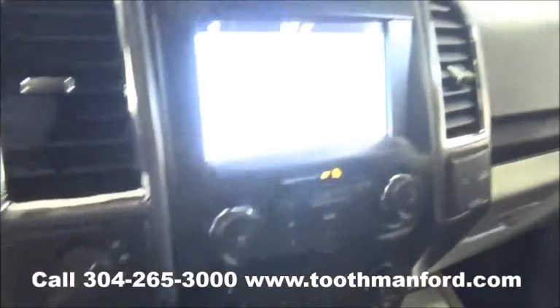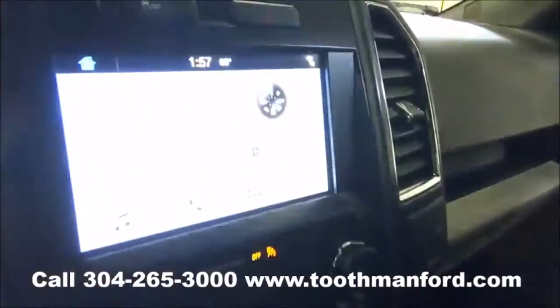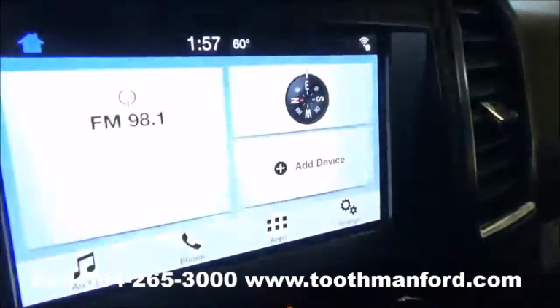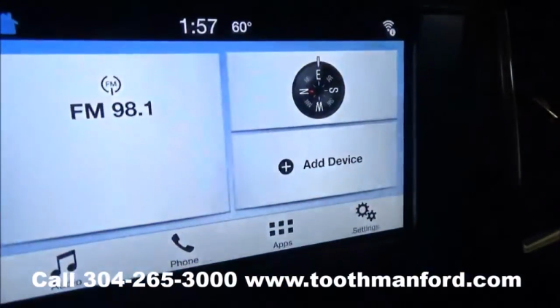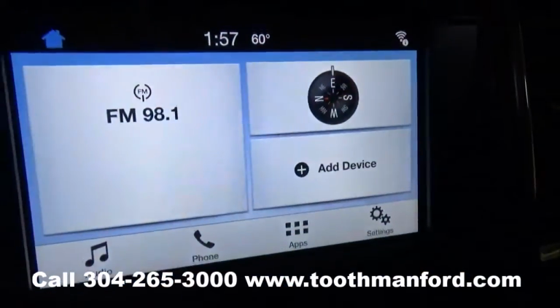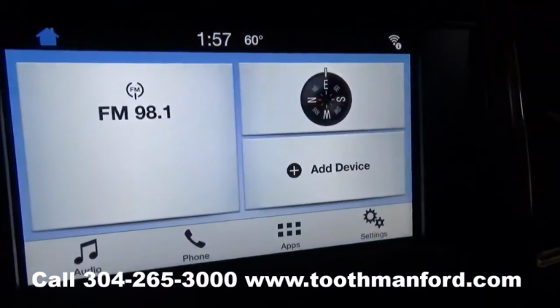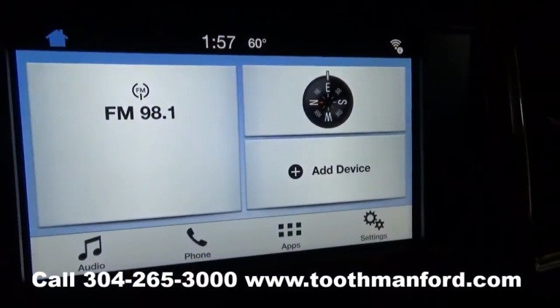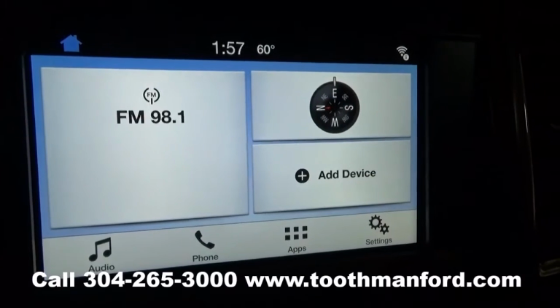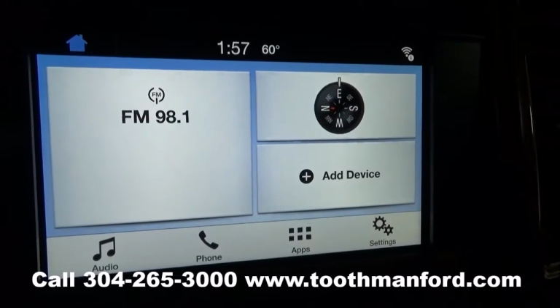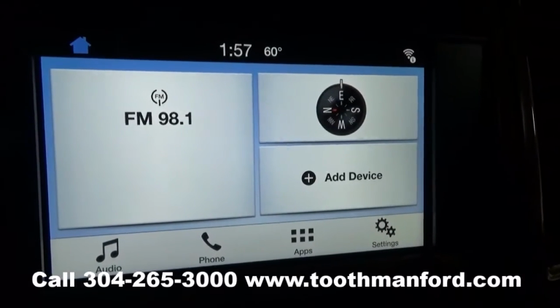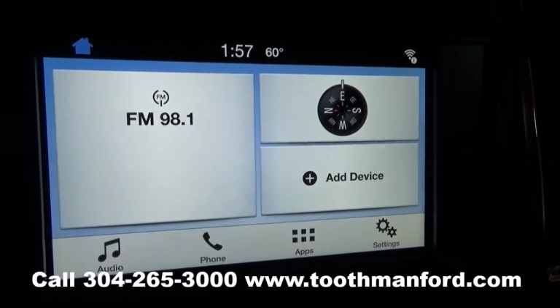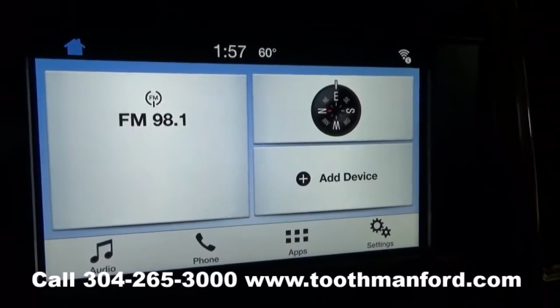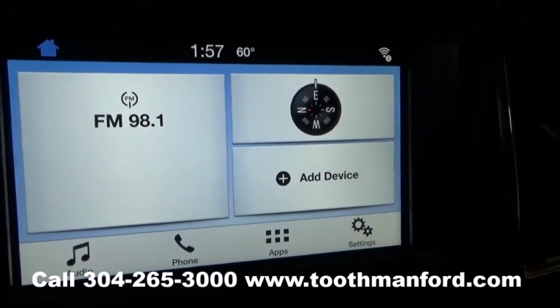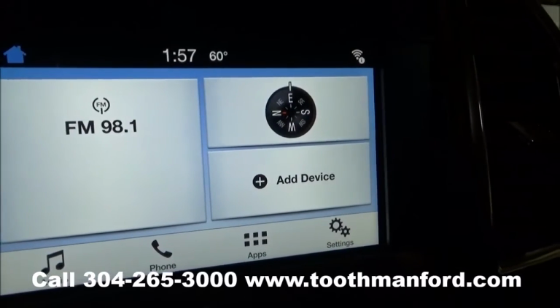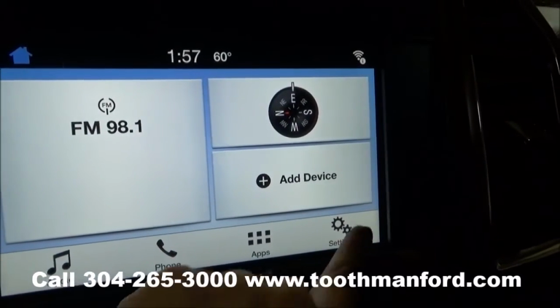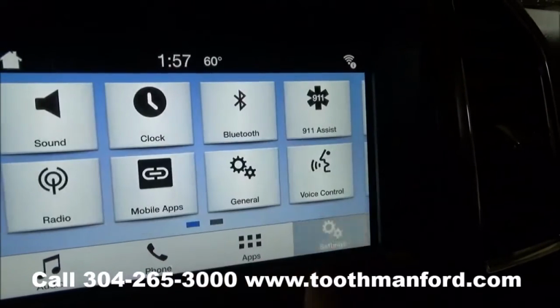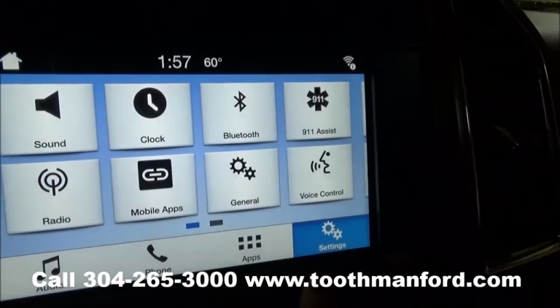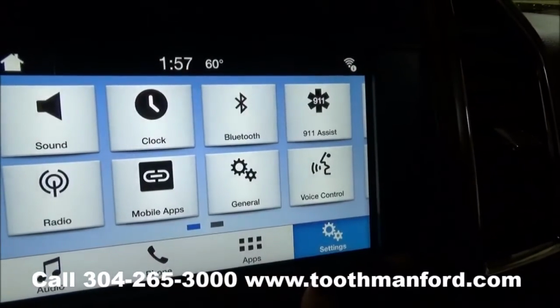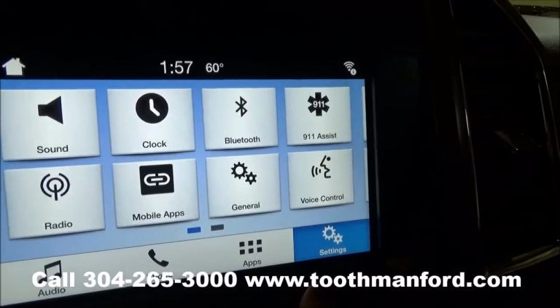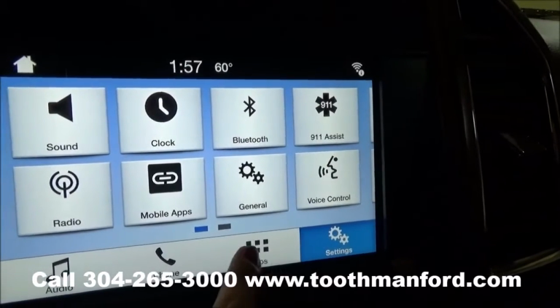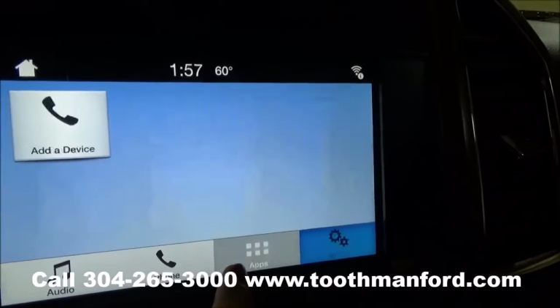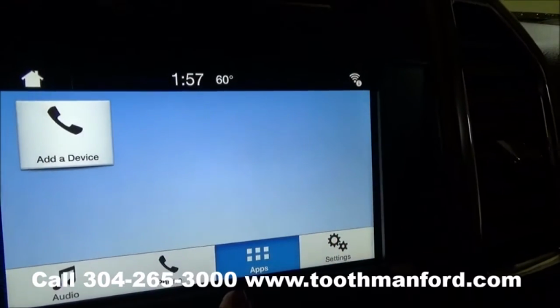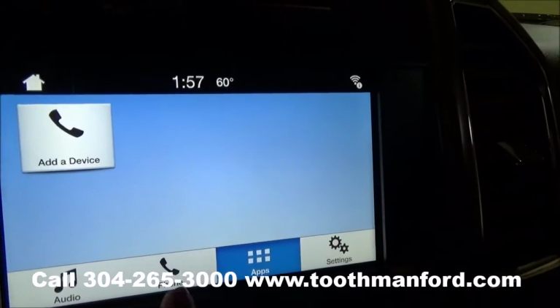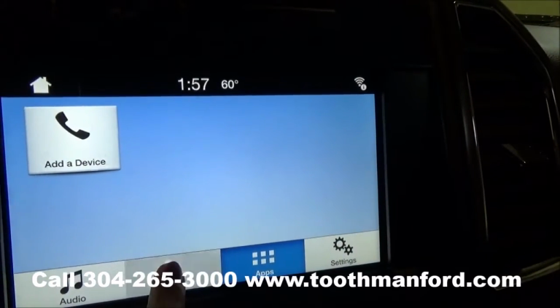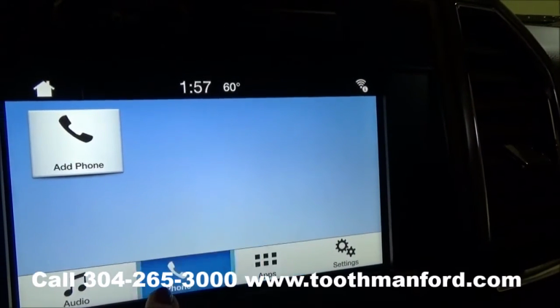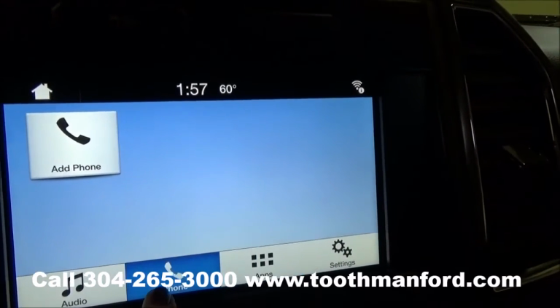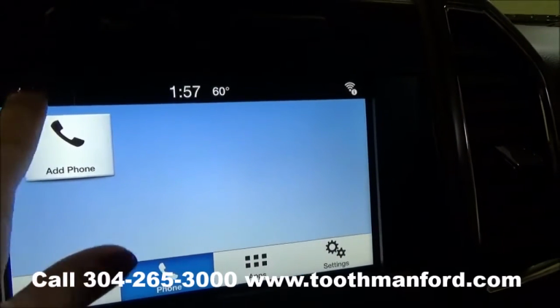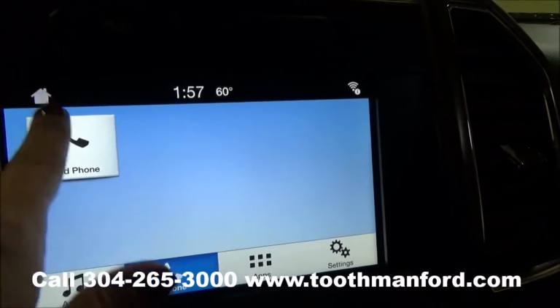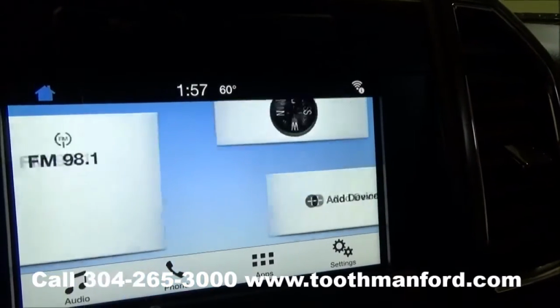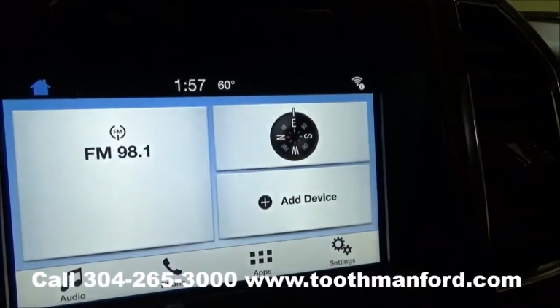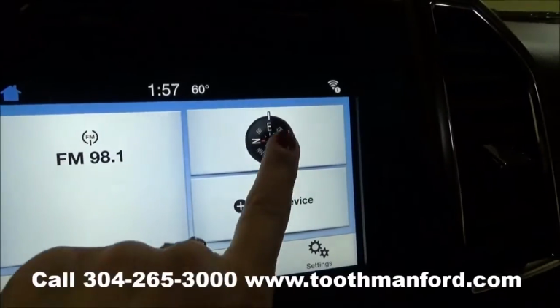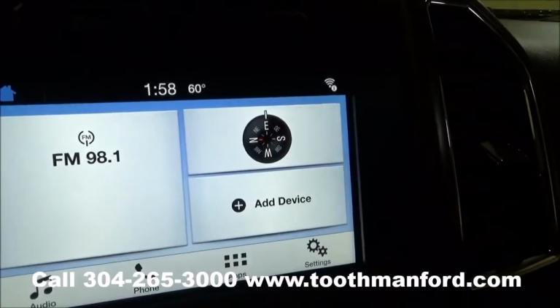This vehicle has the Sync system powered by Microsoft with the MyFord Touch, which means it has the touch screen. It includes your AM/FM radio, CD player, satellite radio, Bluetooth capability, and your compass.